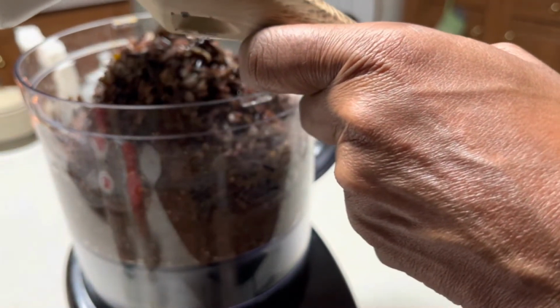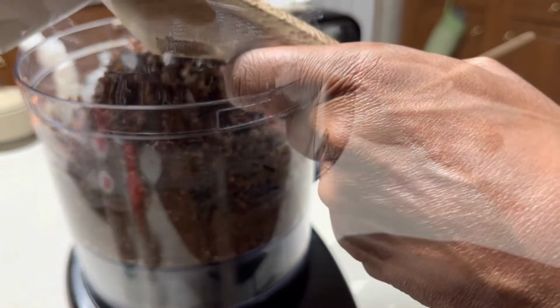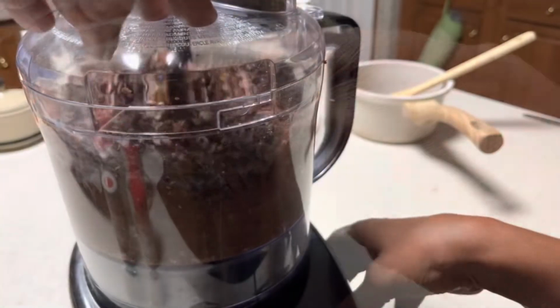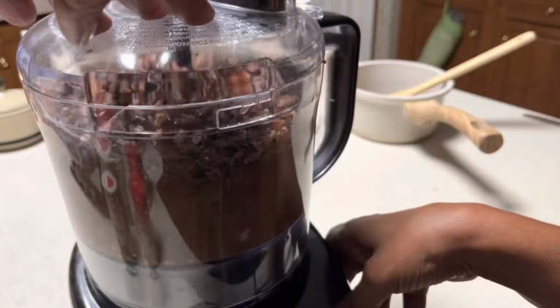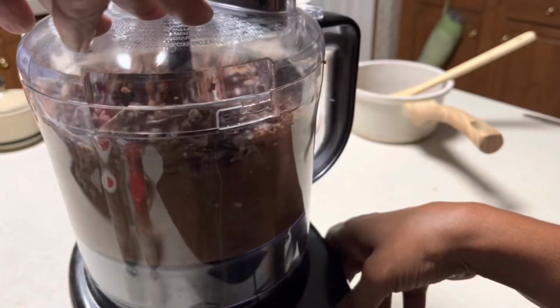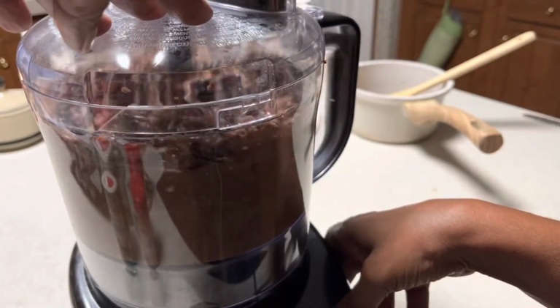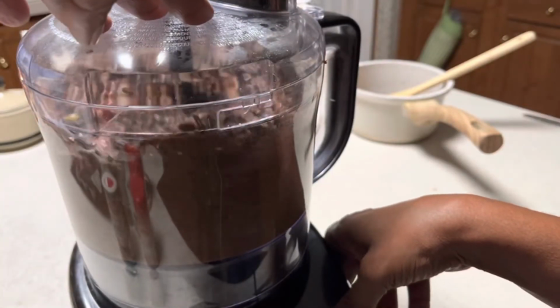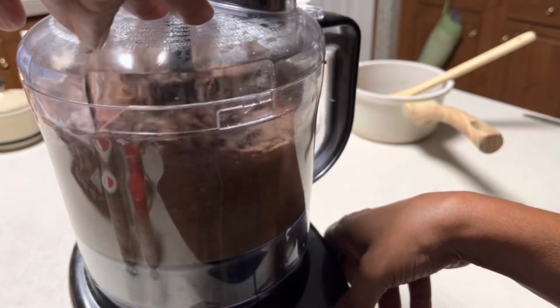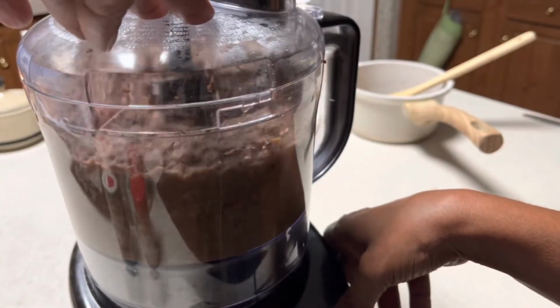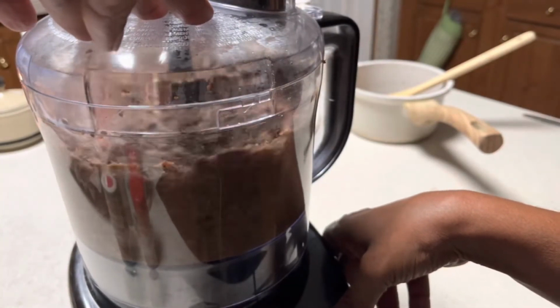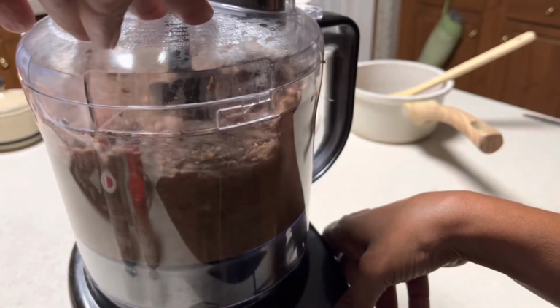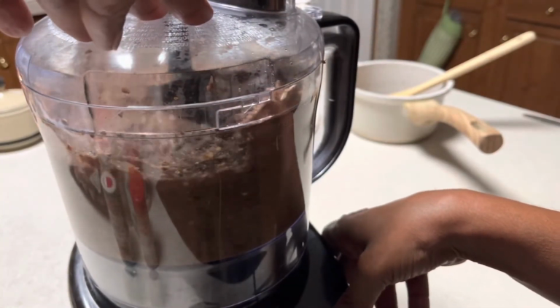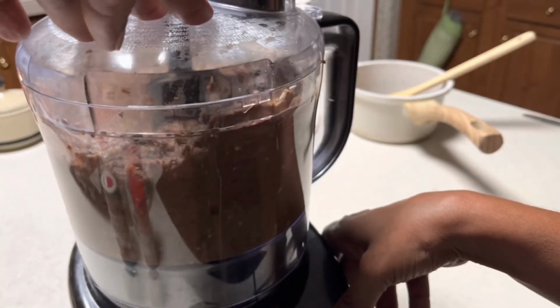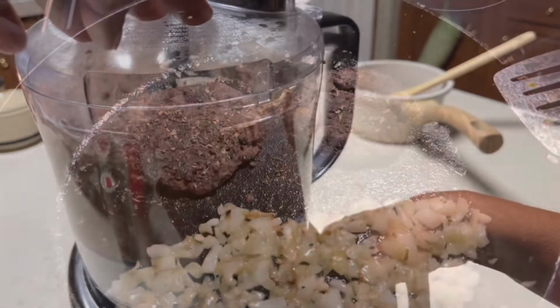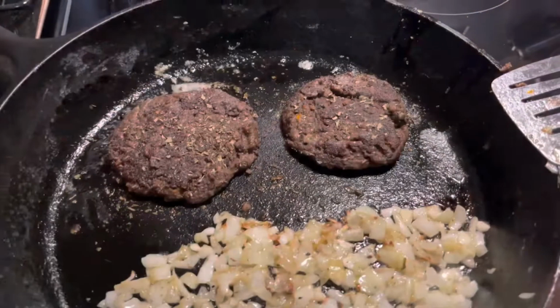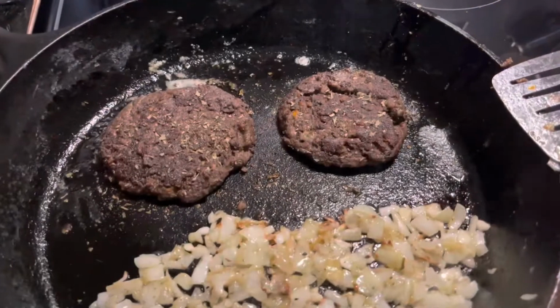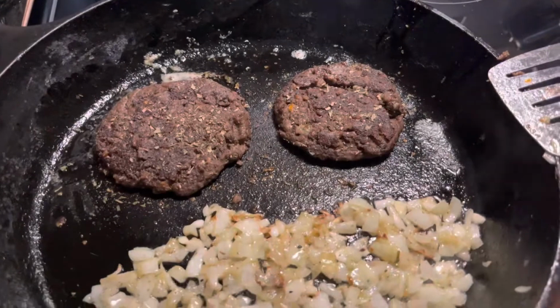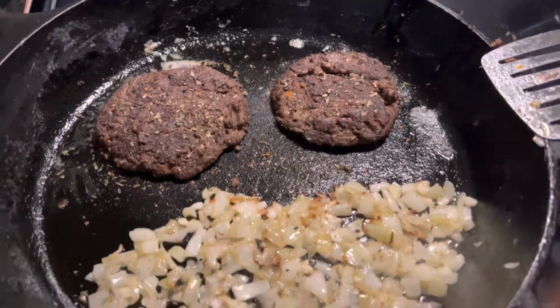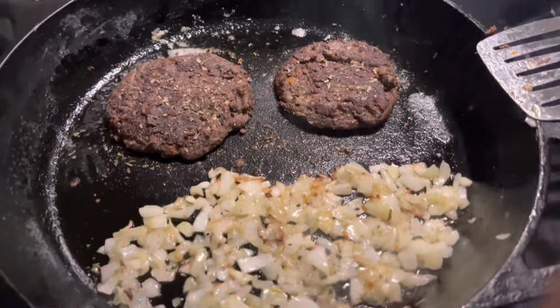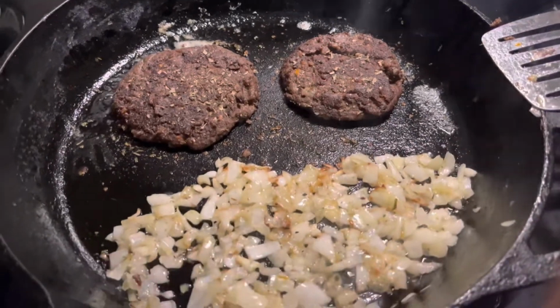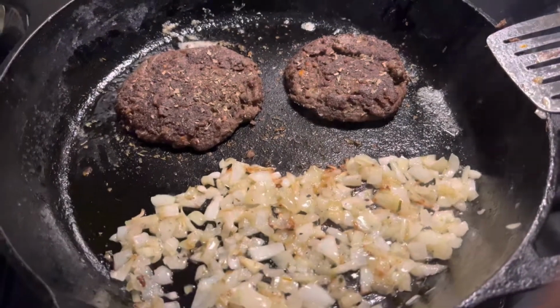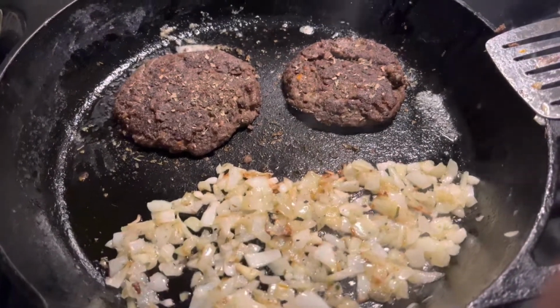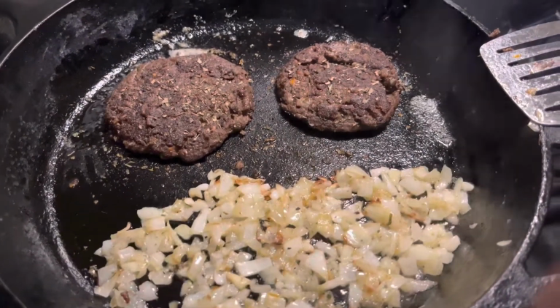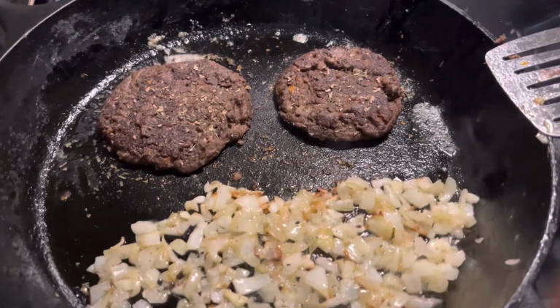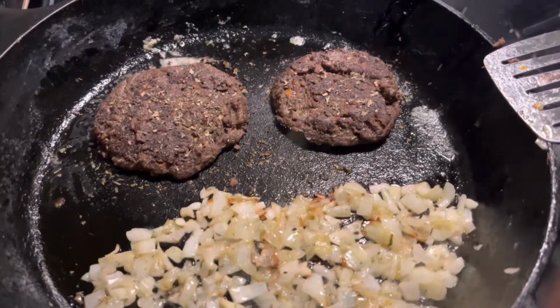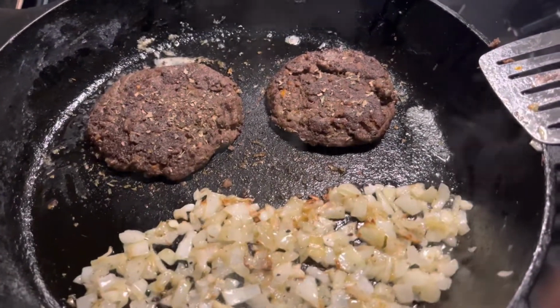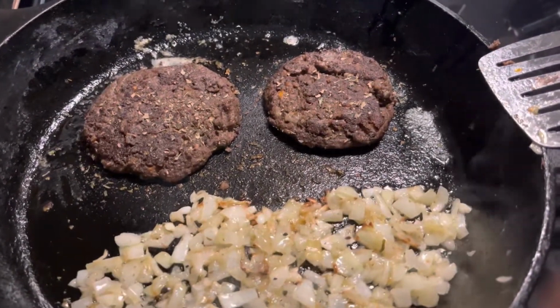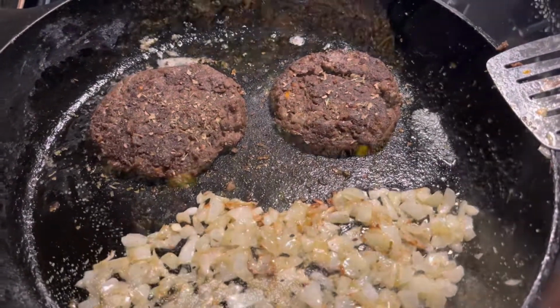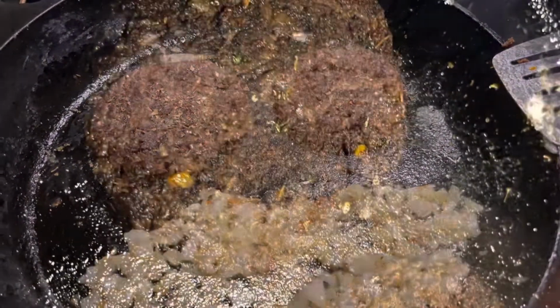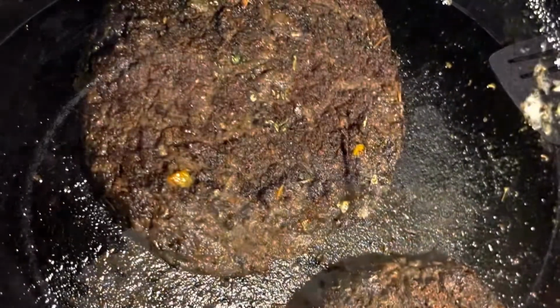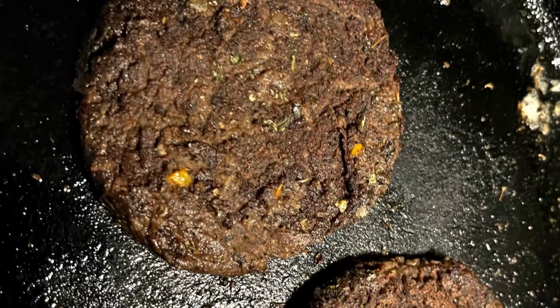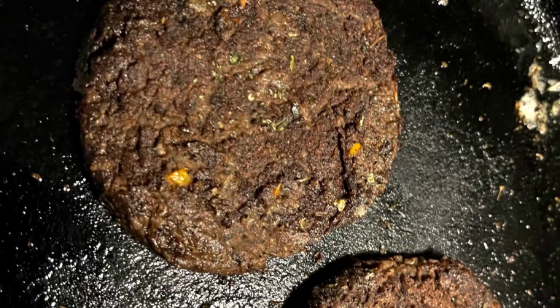Here I am processing everything — I've already added in the bell peppers and the onions. I chose to wait and add those in last. I'm also sauteing some onions in the skillet, as you can see.